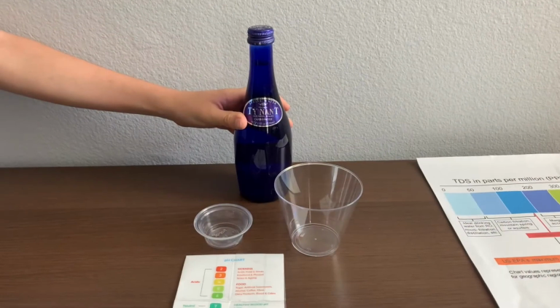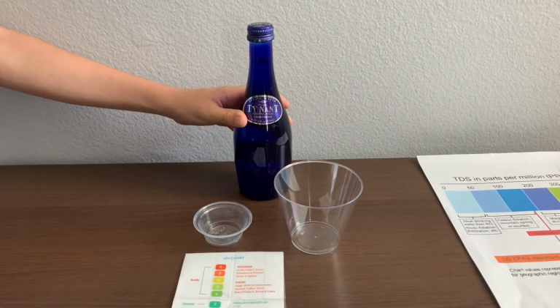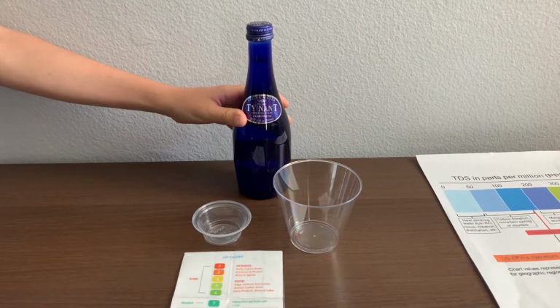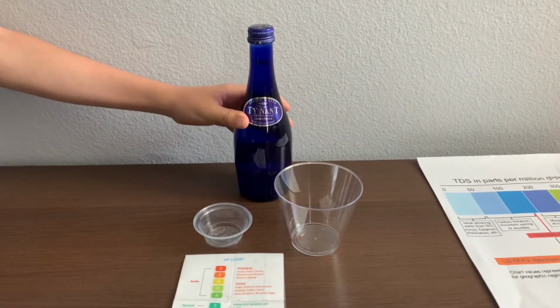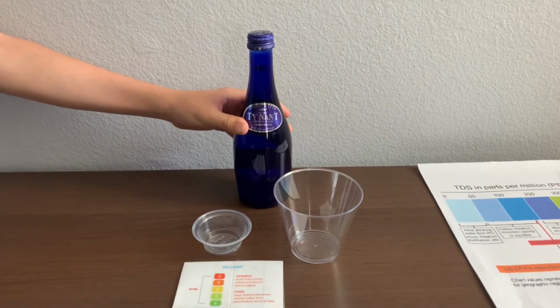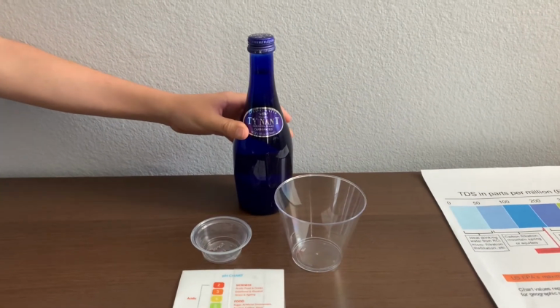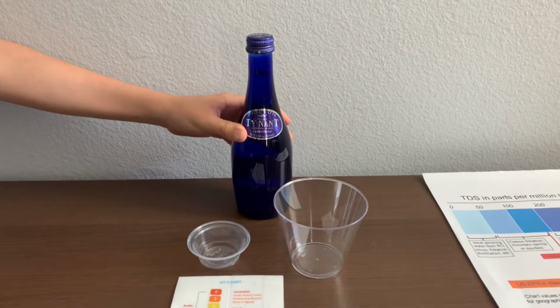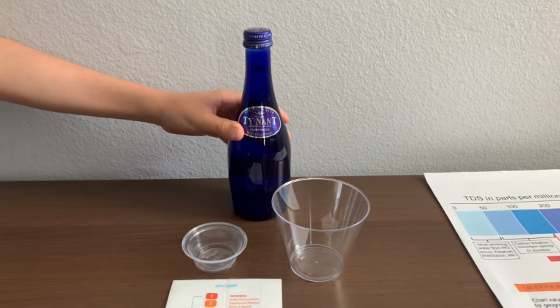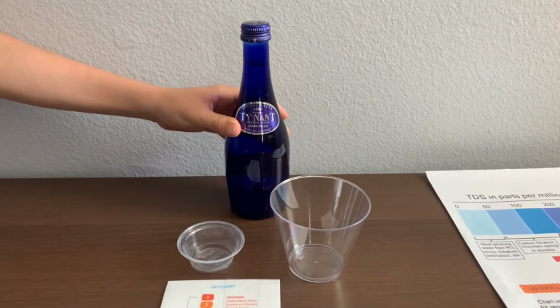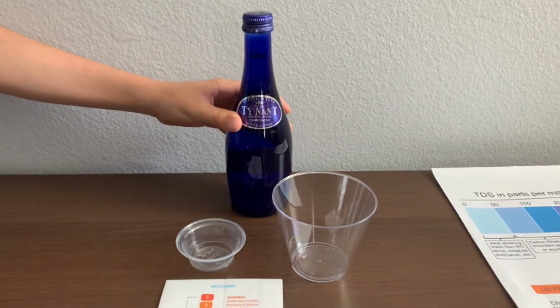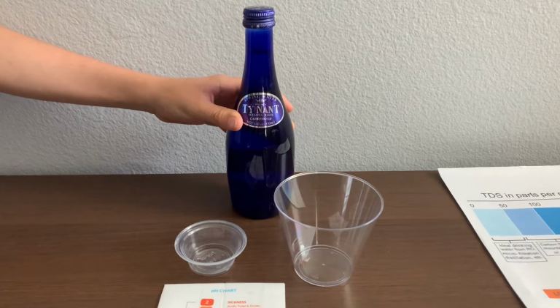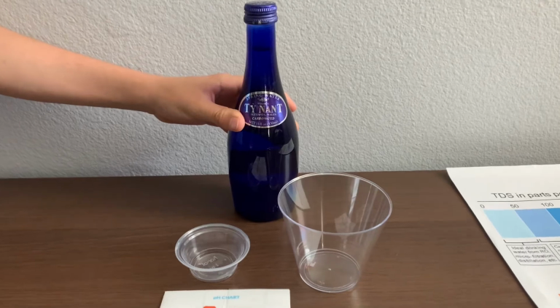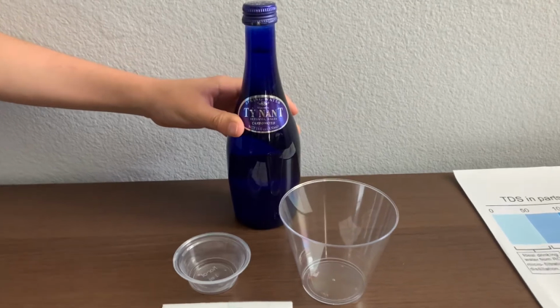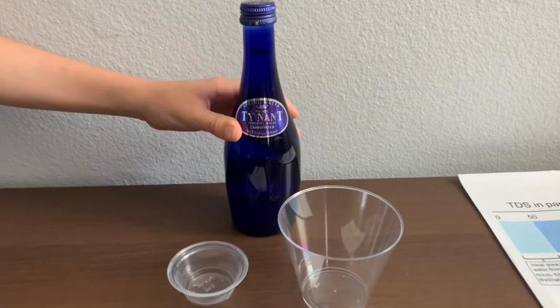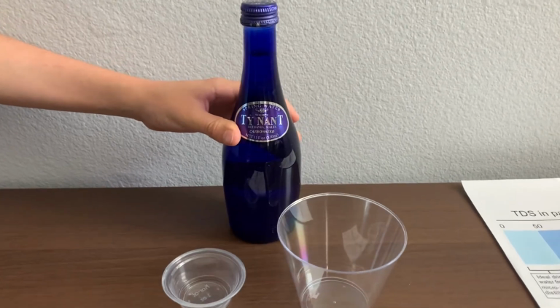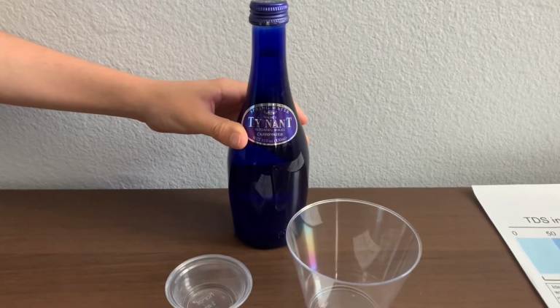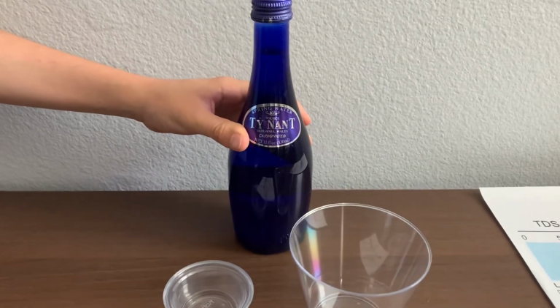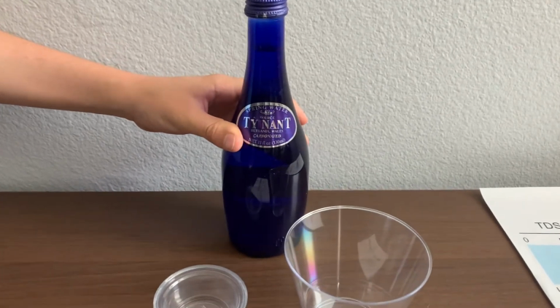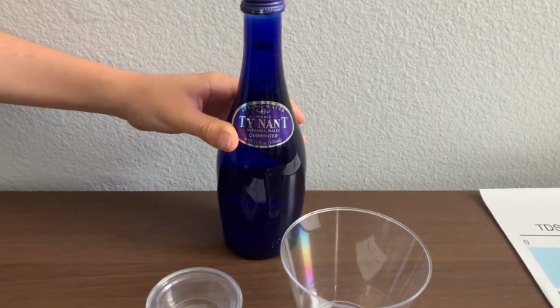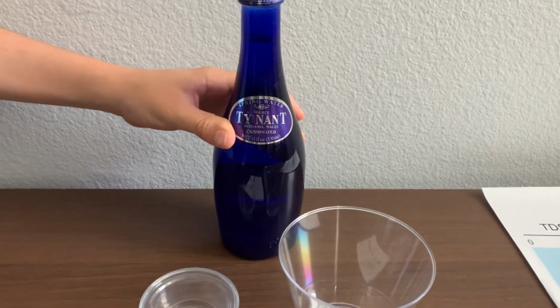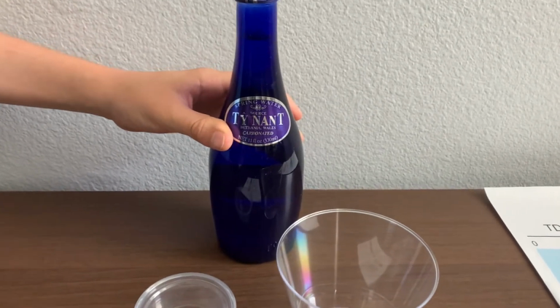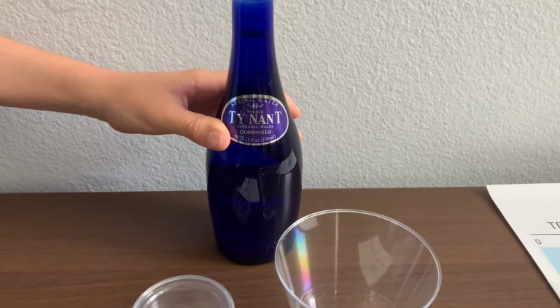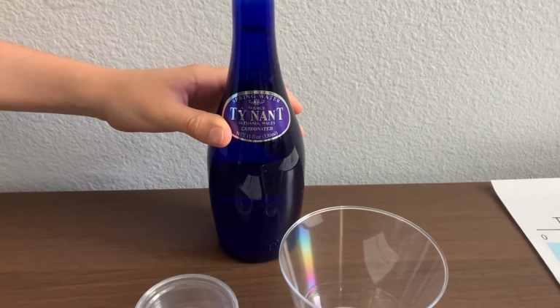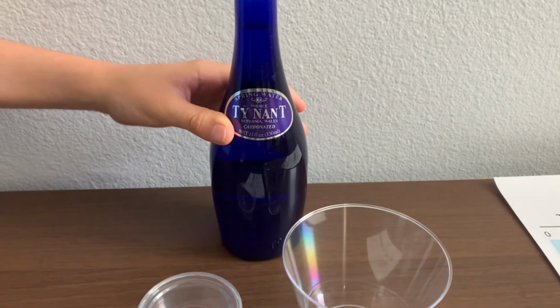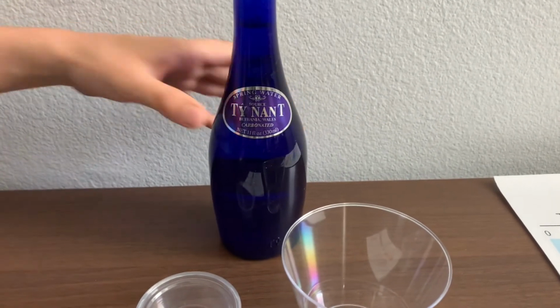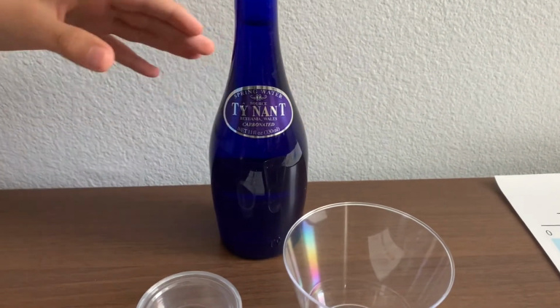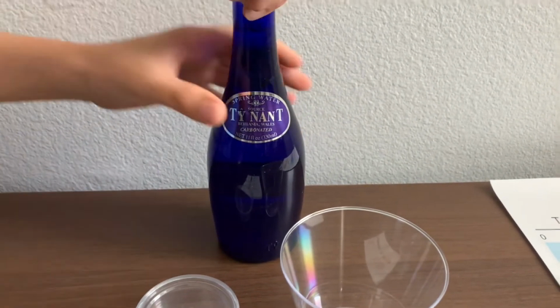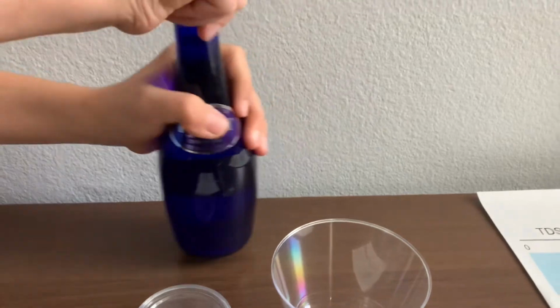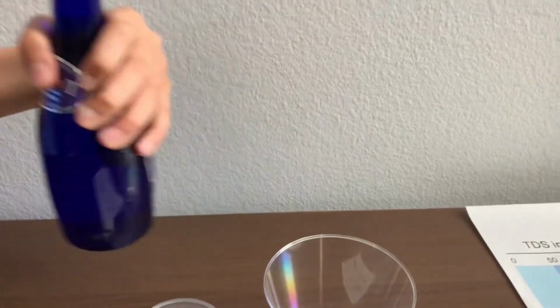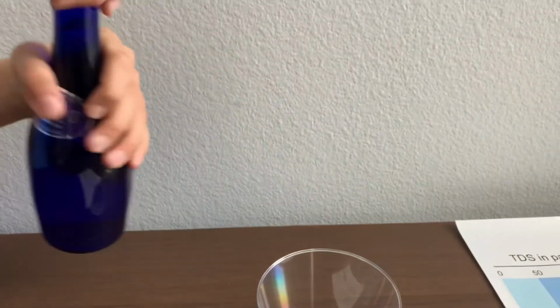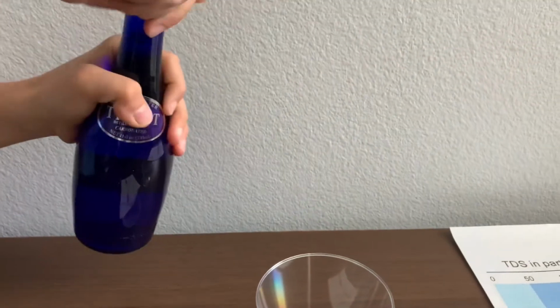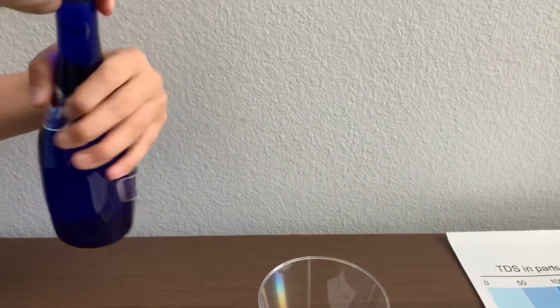This is Tenant carbonated spring water, bottled at the source of Tenant spring in the United Kingdom. Let's pour some water in.